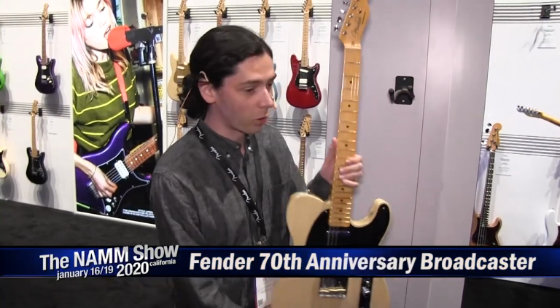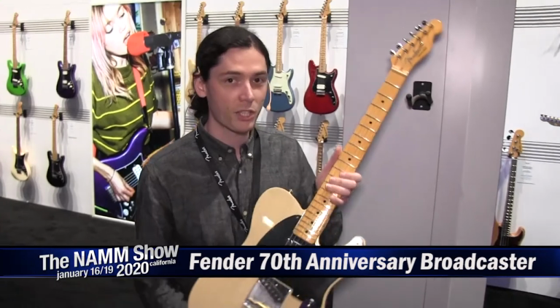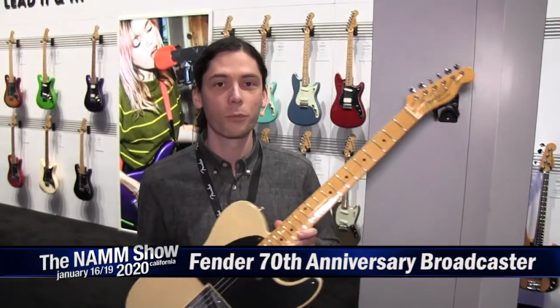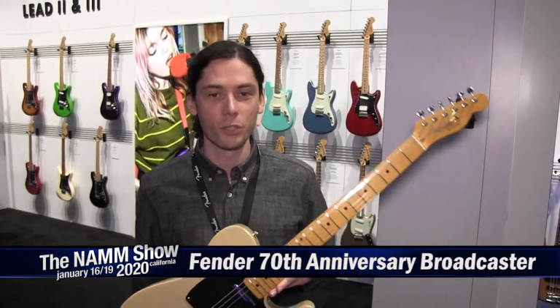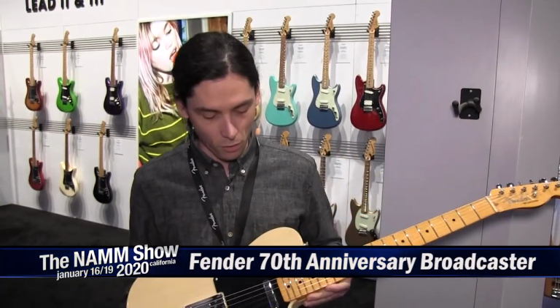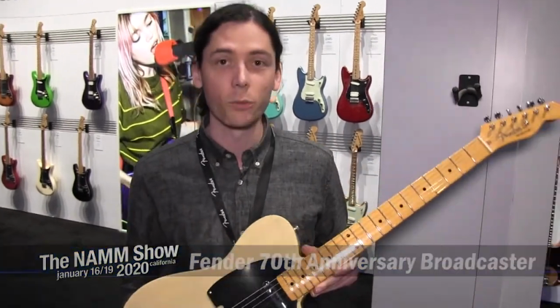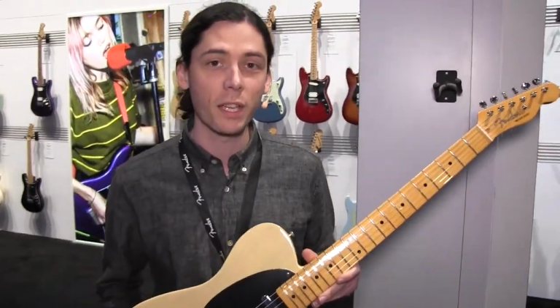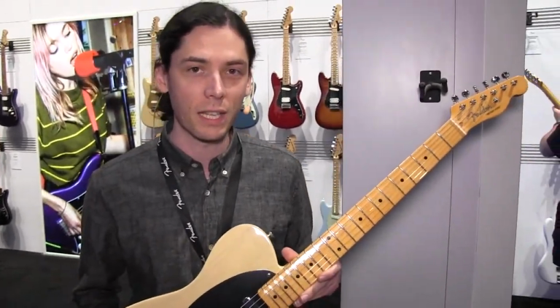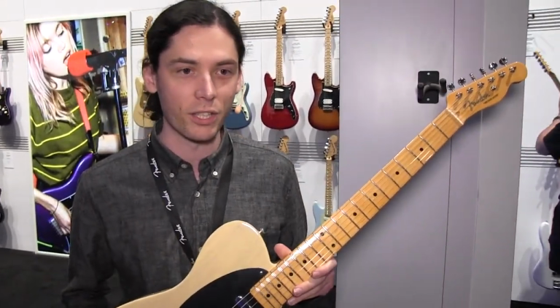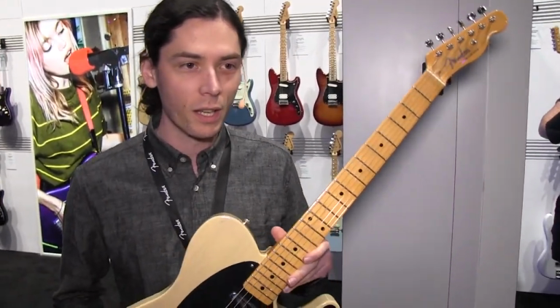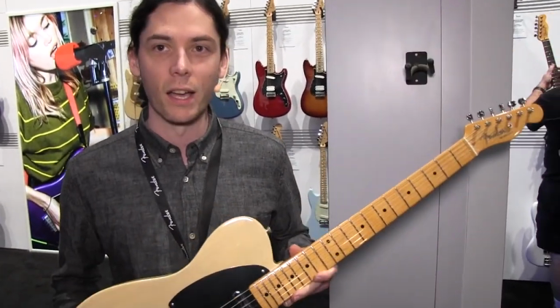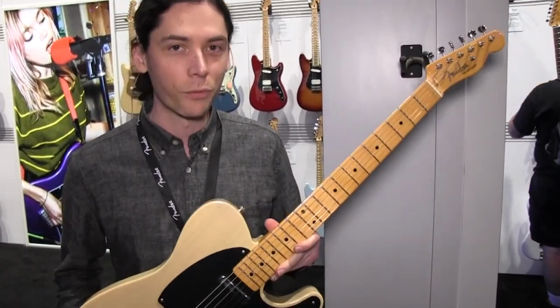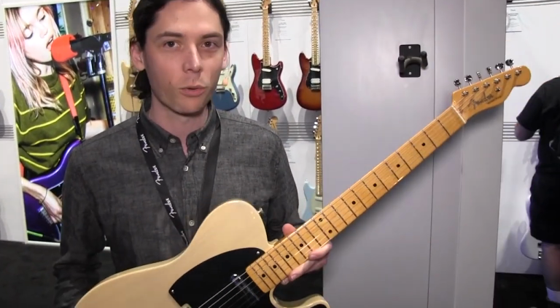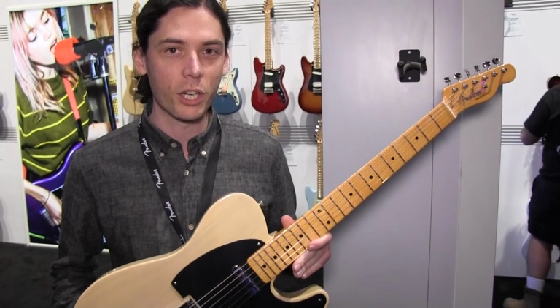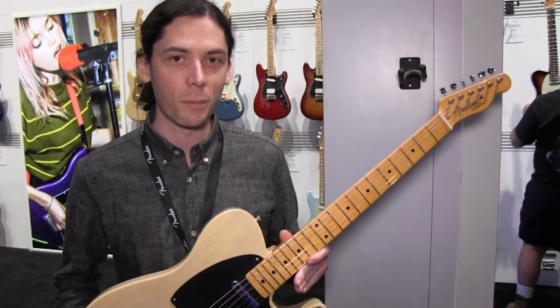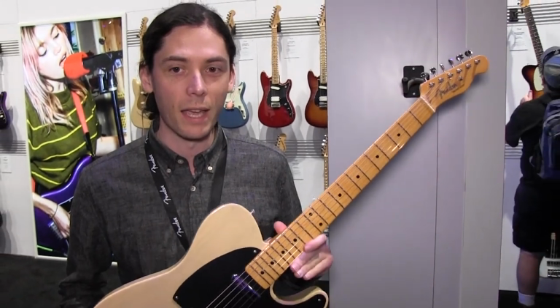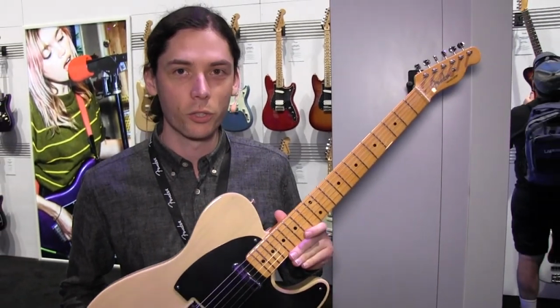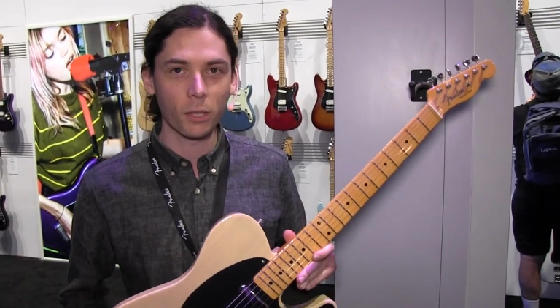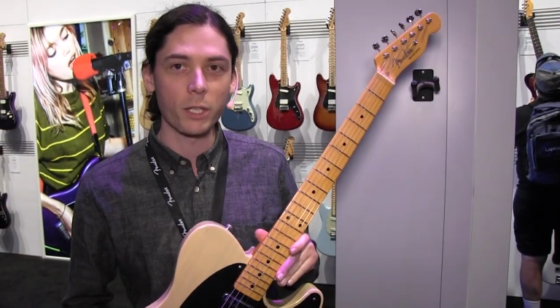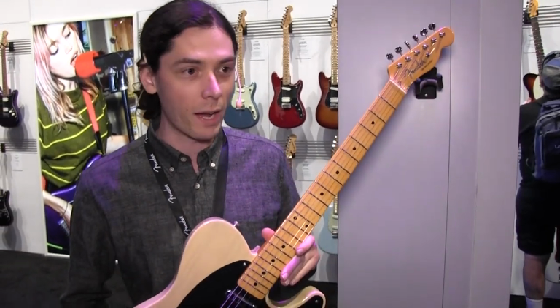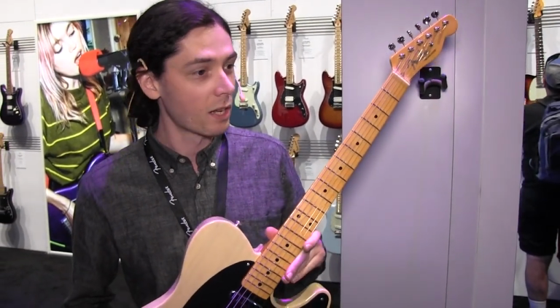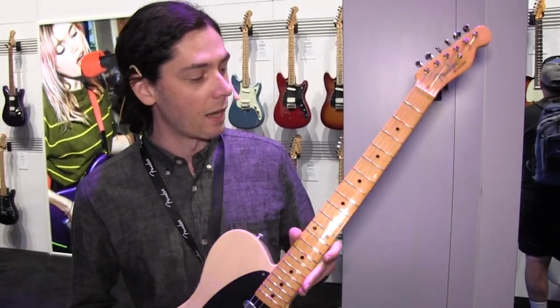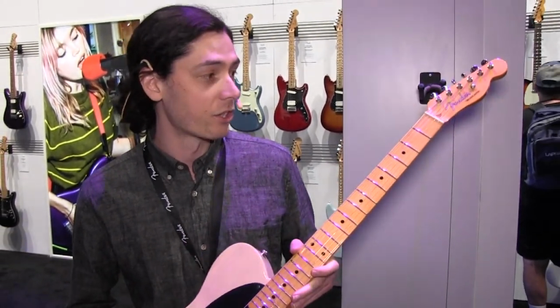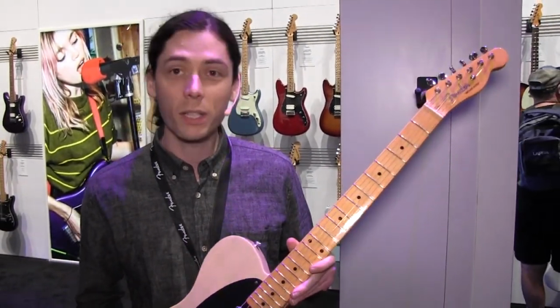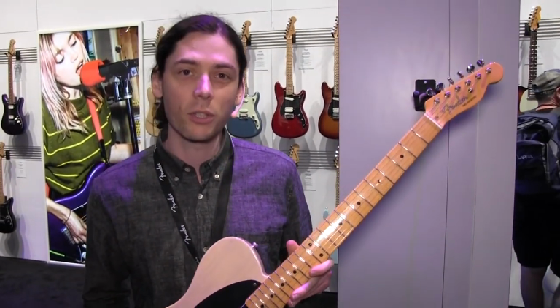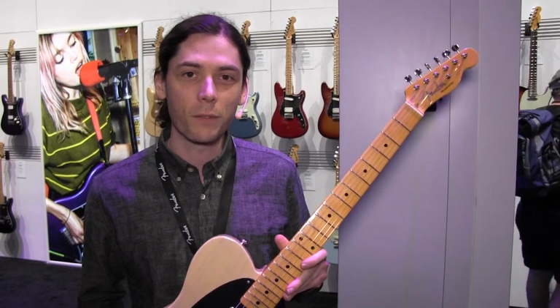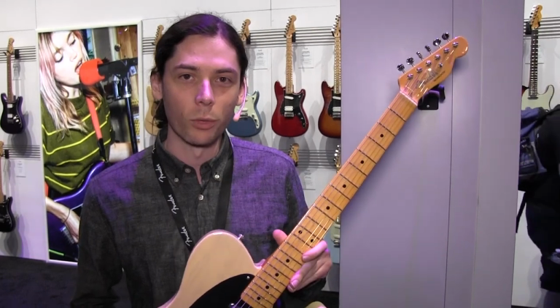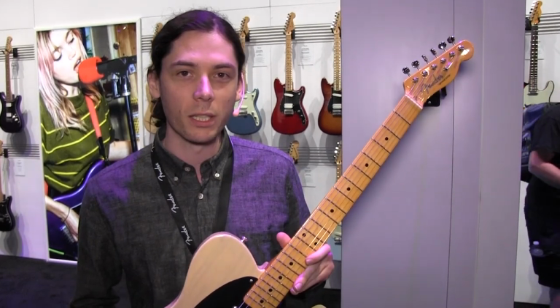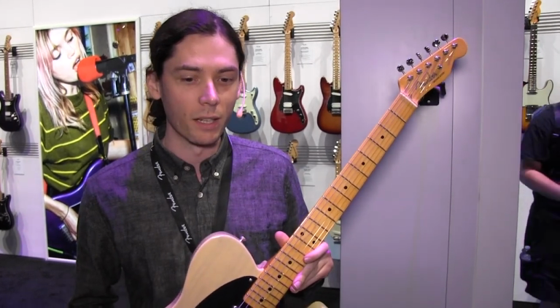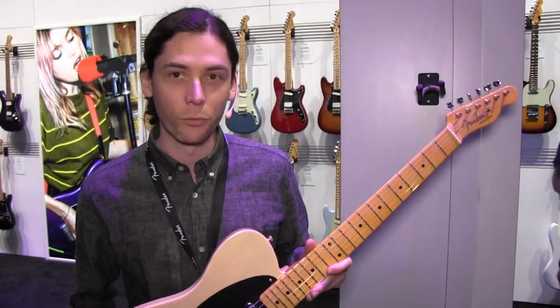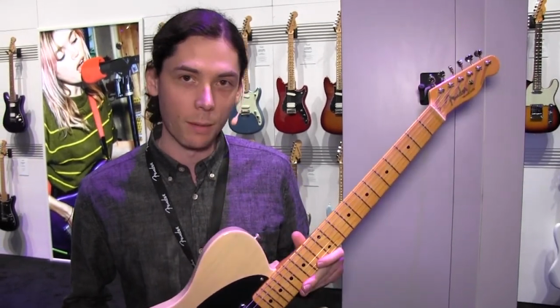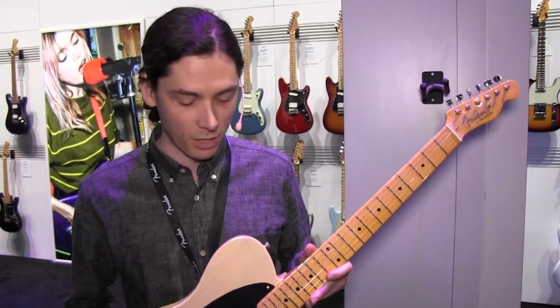The Broadcaster, for those who don't know, was the original name of the Telecaster. It was fairly quickly shut down by a trademark request by Gretsch, and so only about 250 of them were originally made before the name was changed.